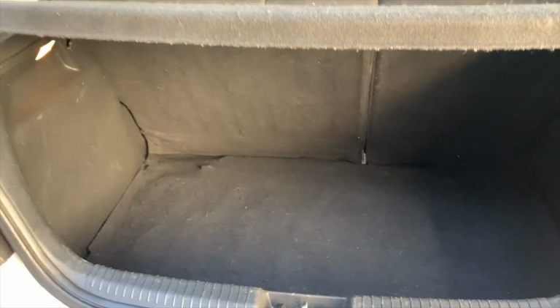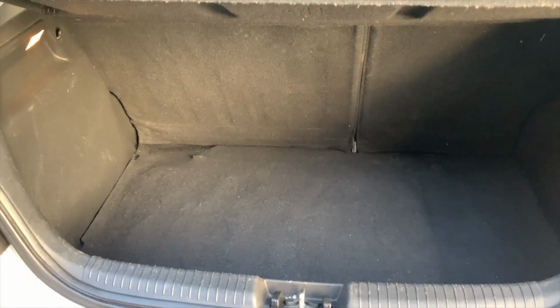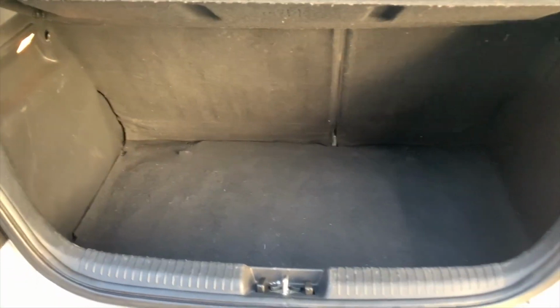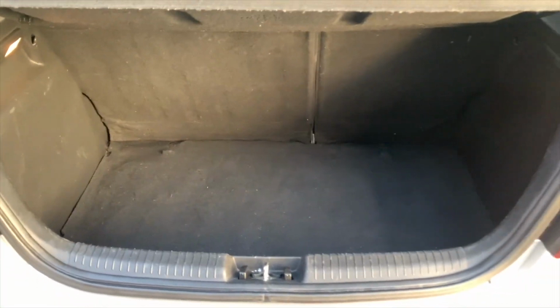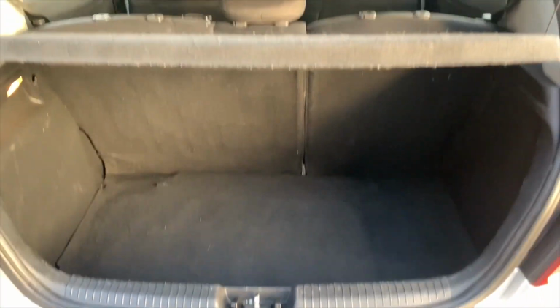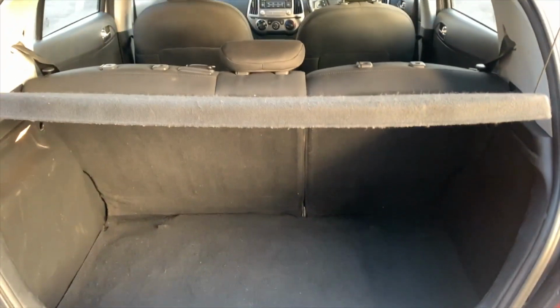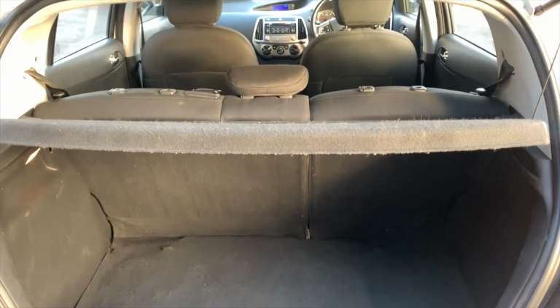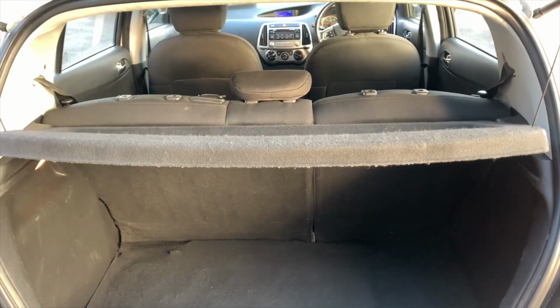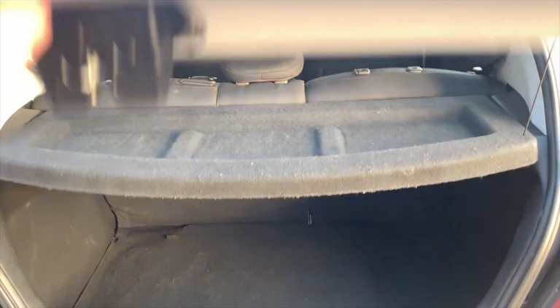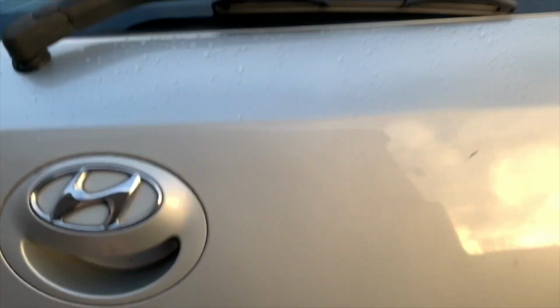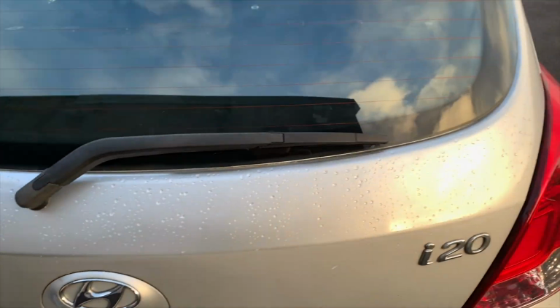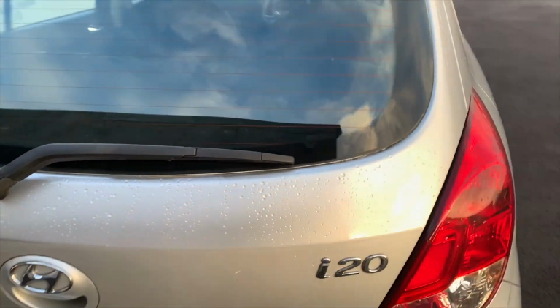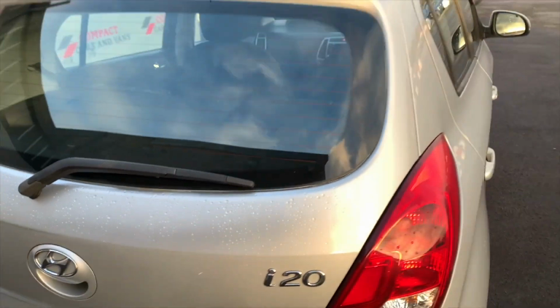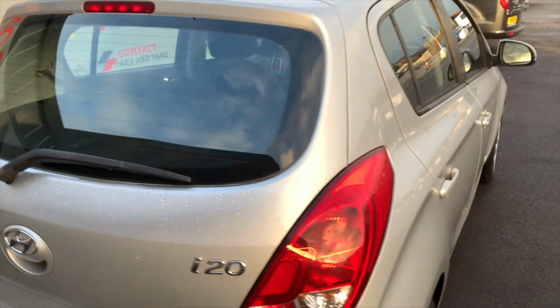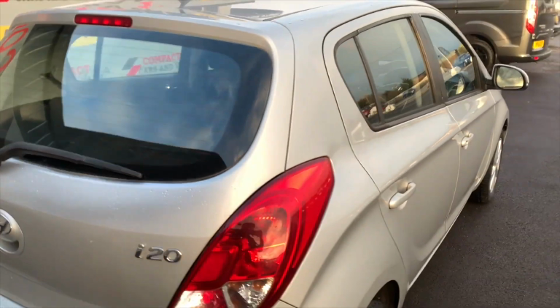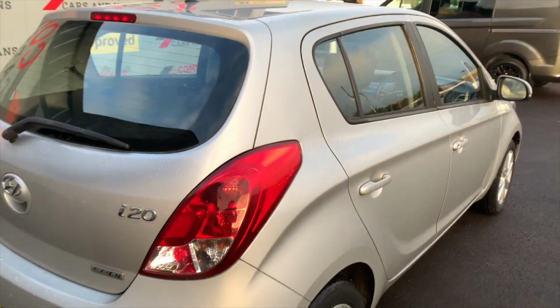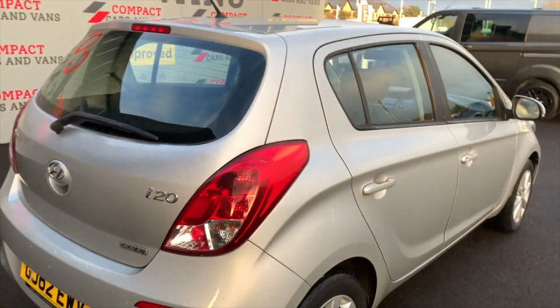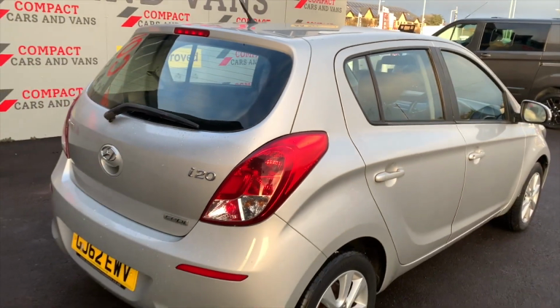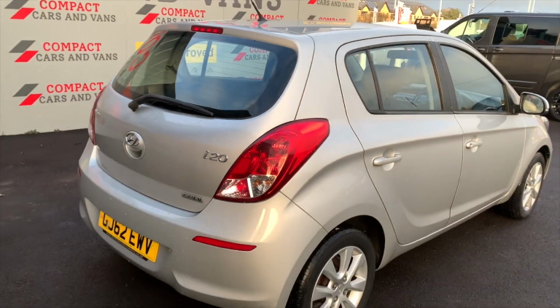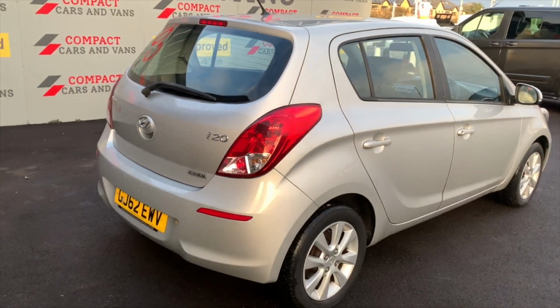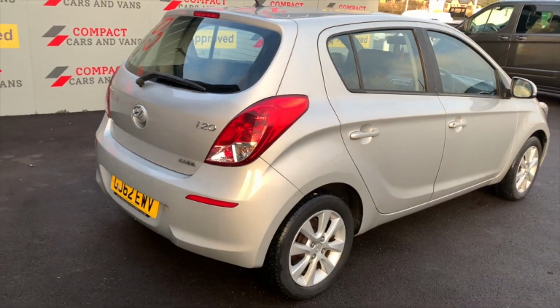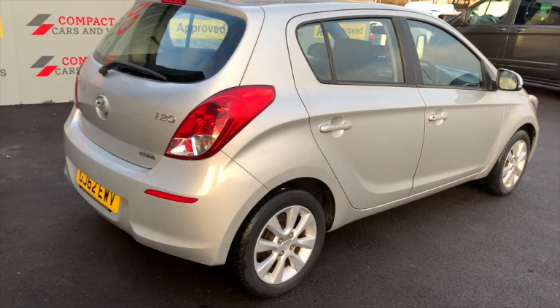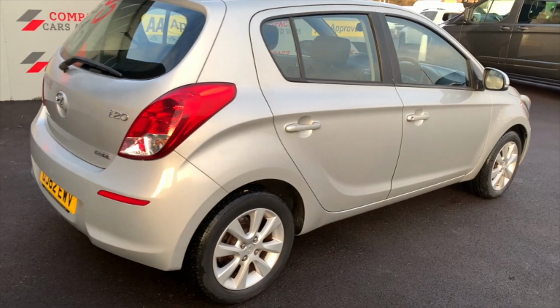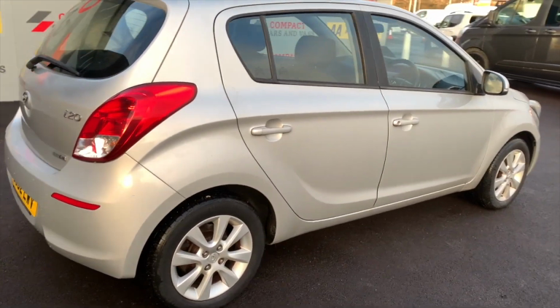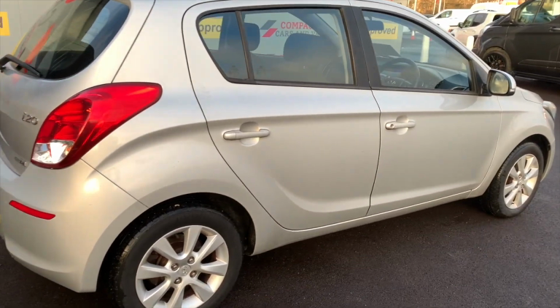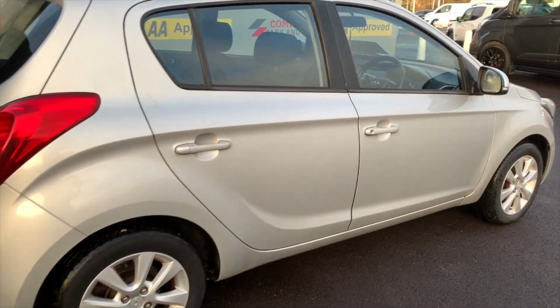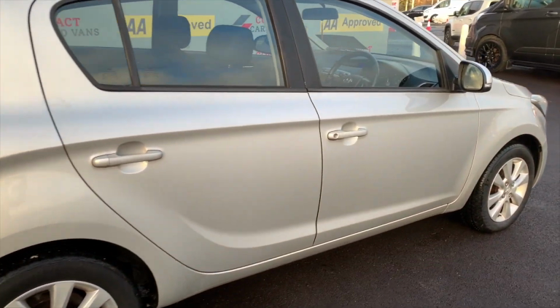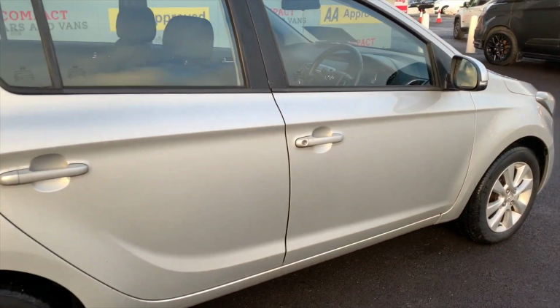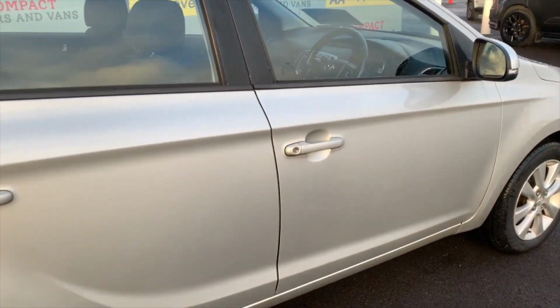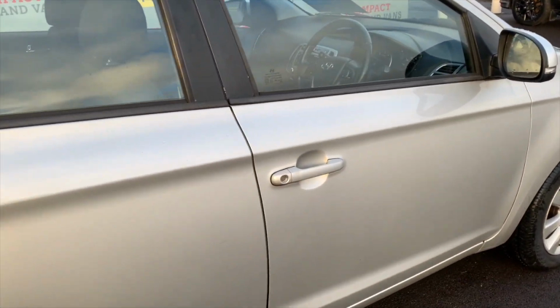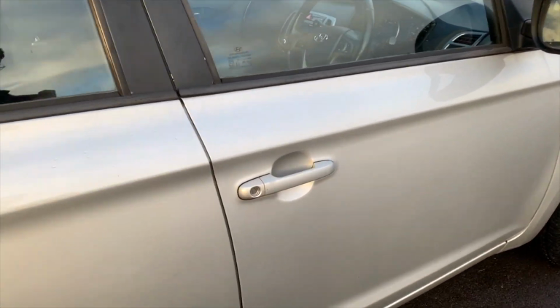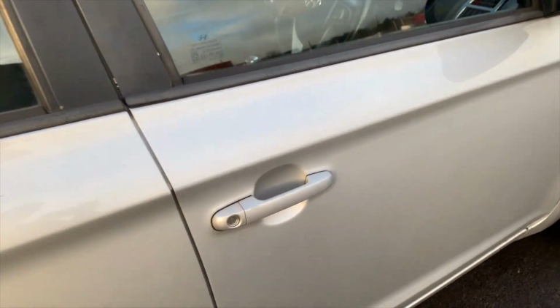Hyundai are well known for their tried and tested engines, and this particular model is equipped with a 1.1 CRDI engine that is more than capable of returning a solid 74.3 miles per gallon on a combined cycle.